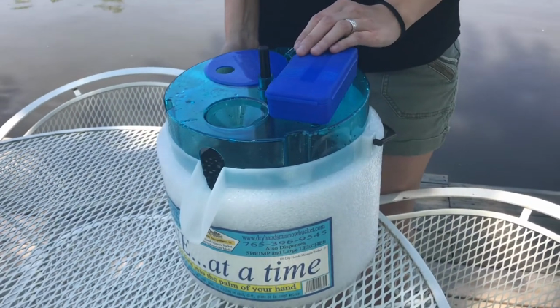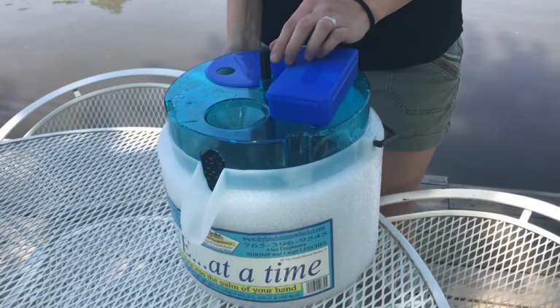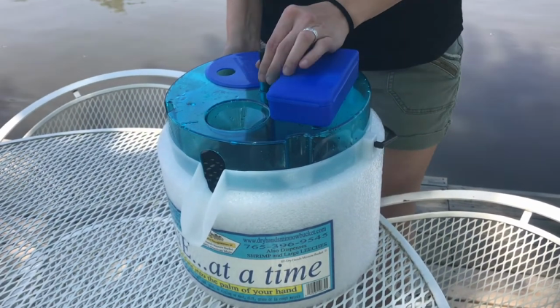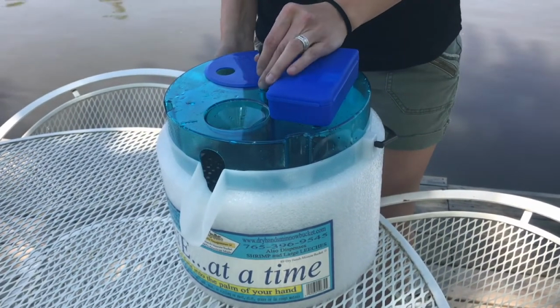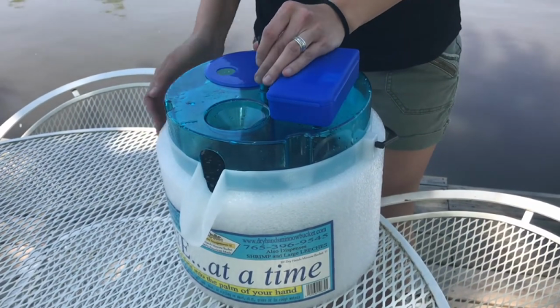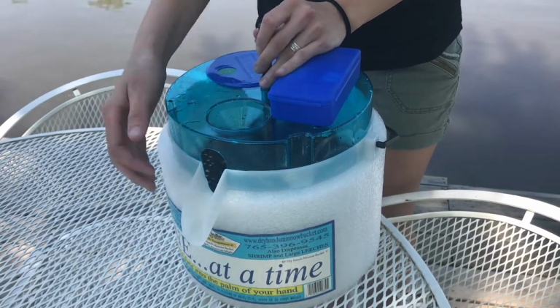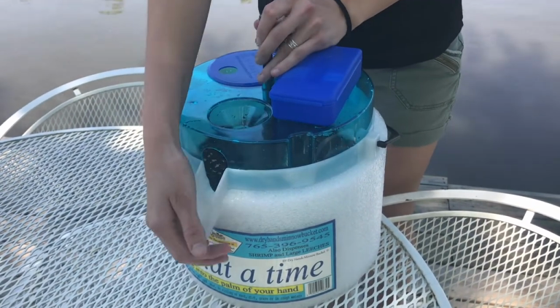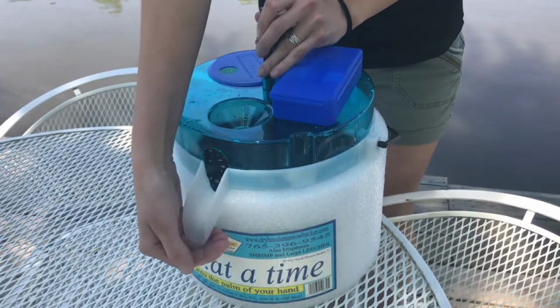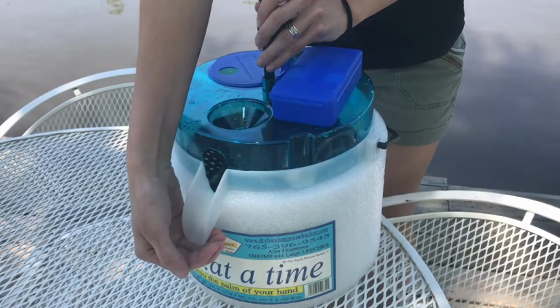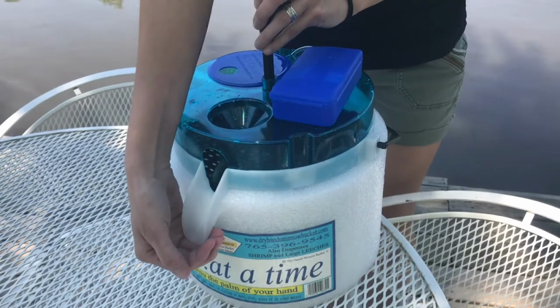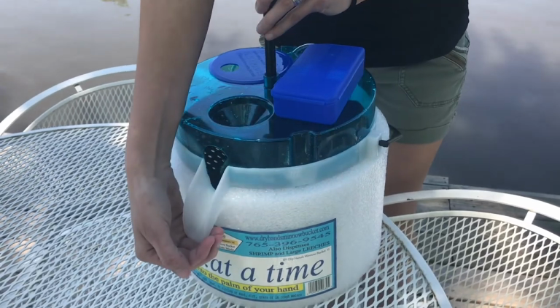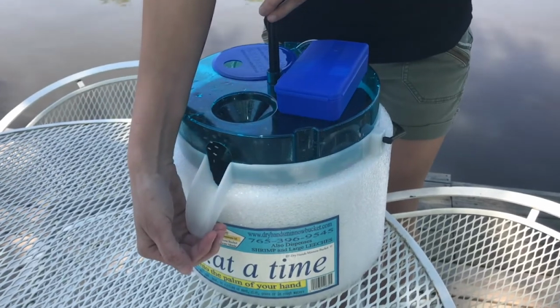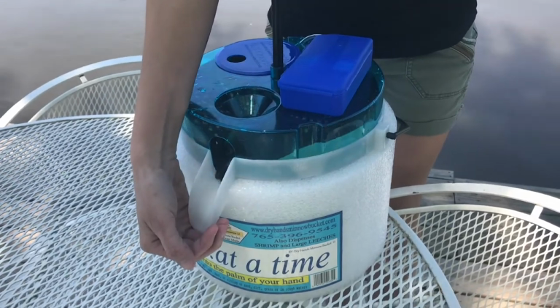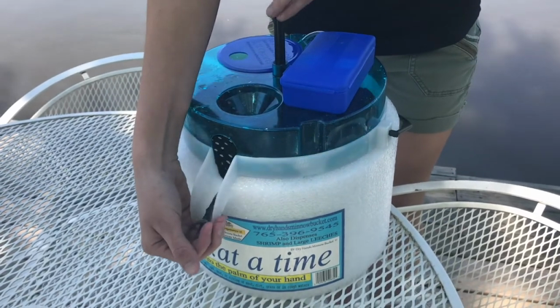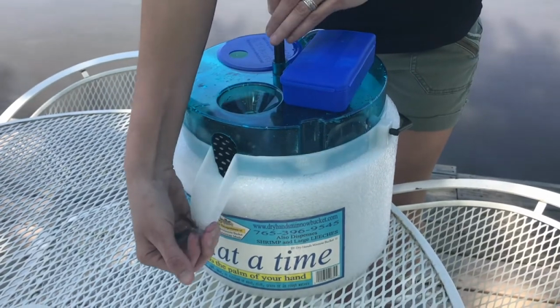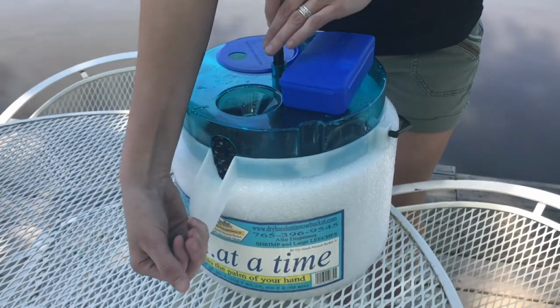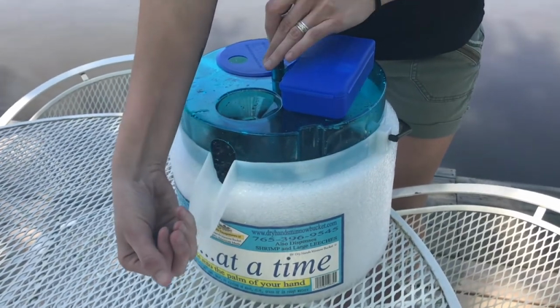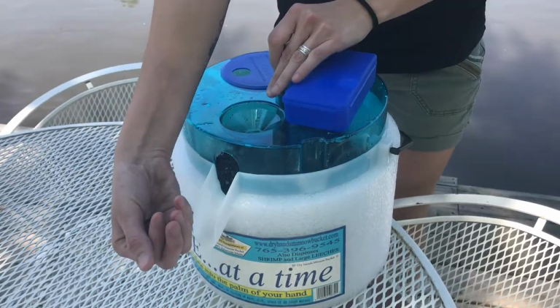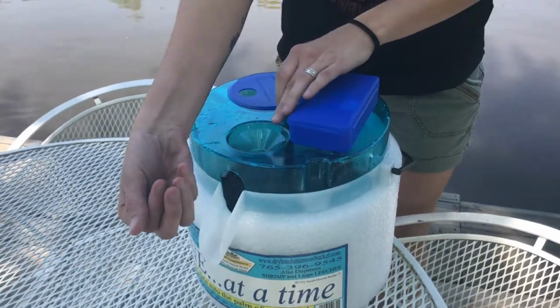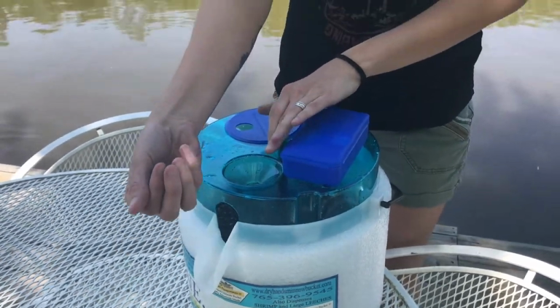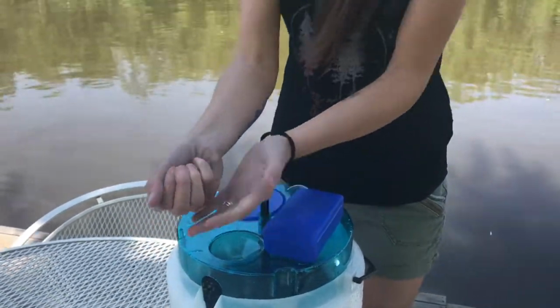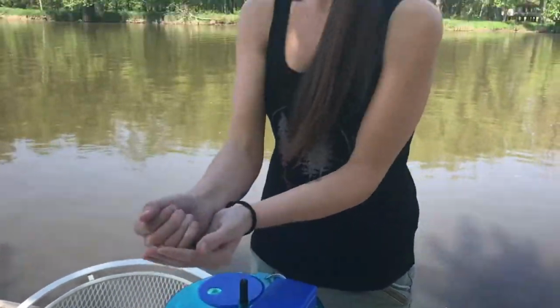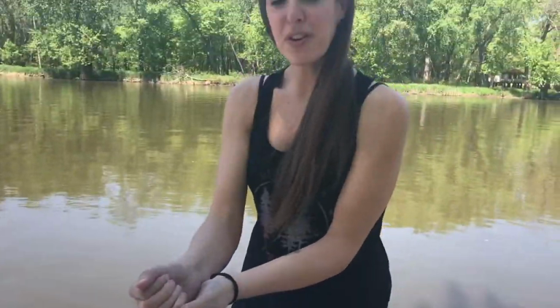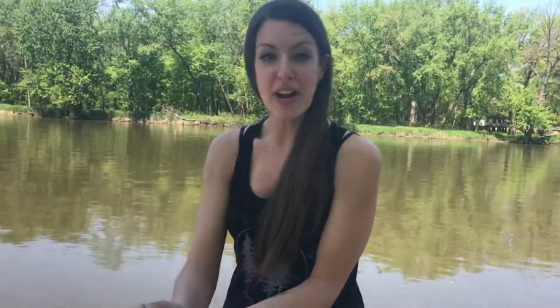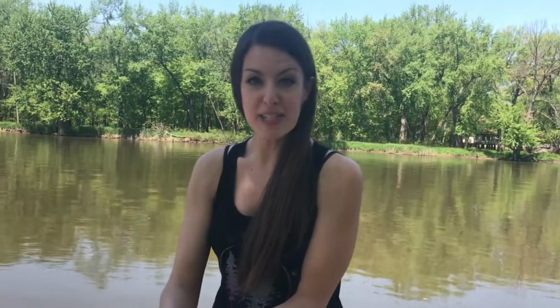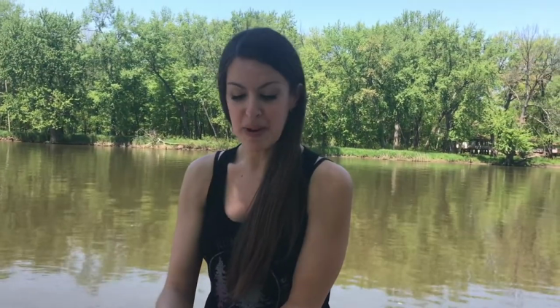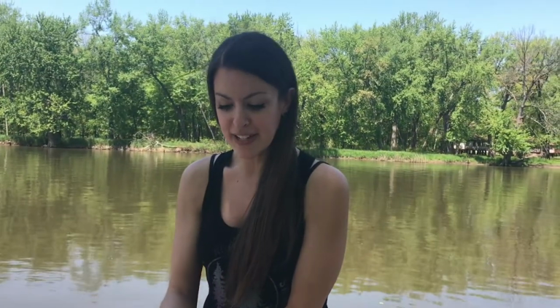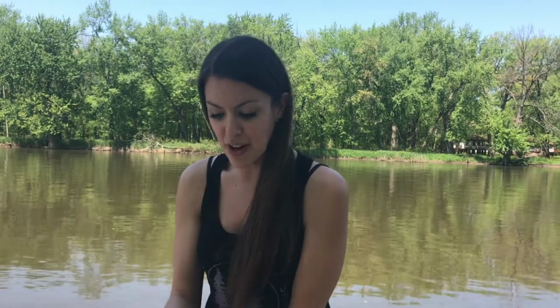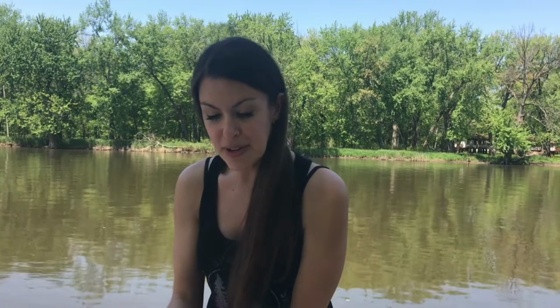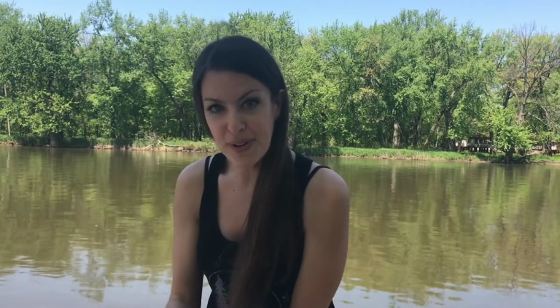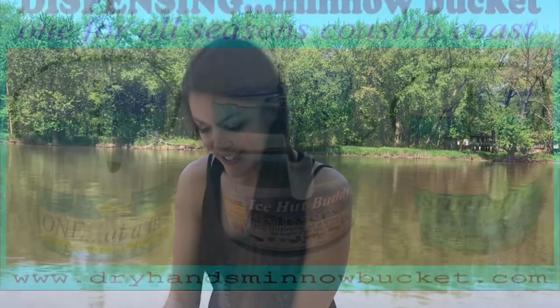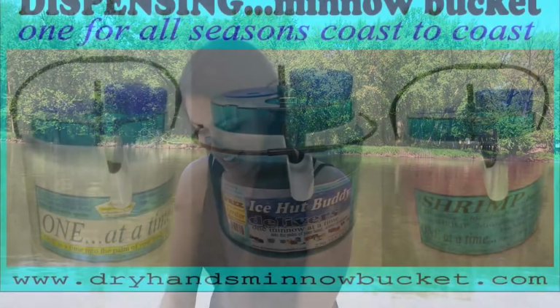And to dispense the minnows, you just pull up on the lever, just like that. You can go to dryhandsminnowbucket.com and order yours today.